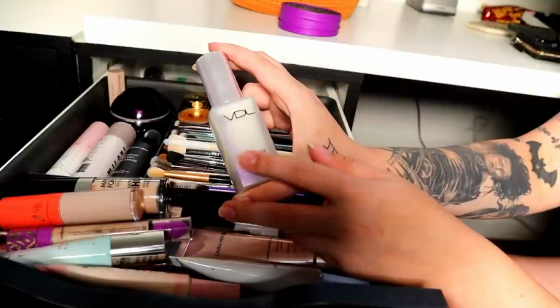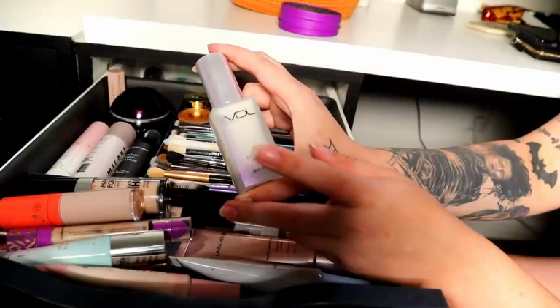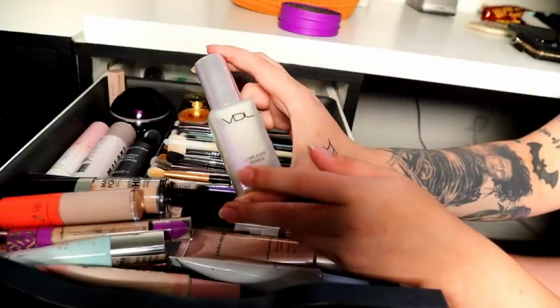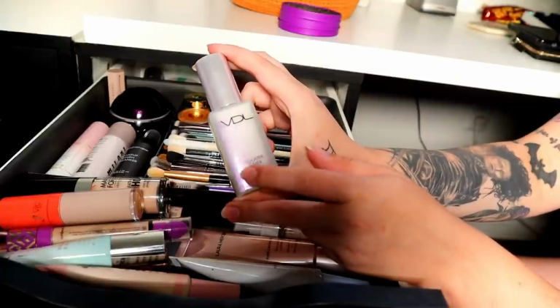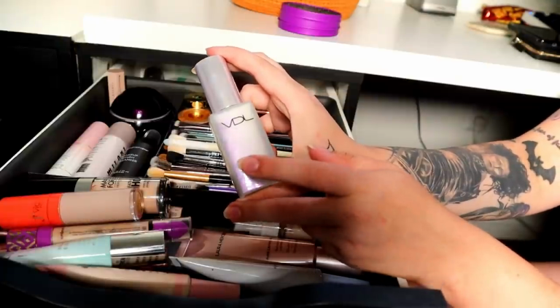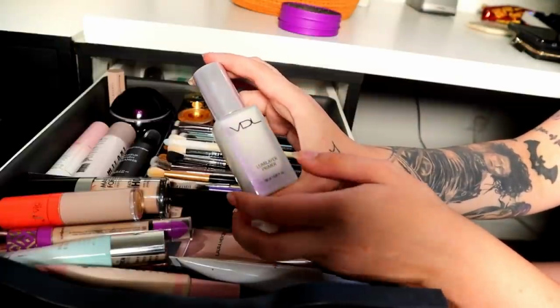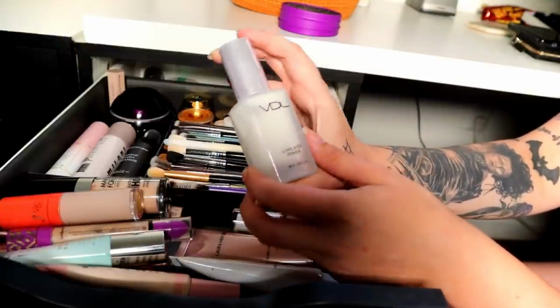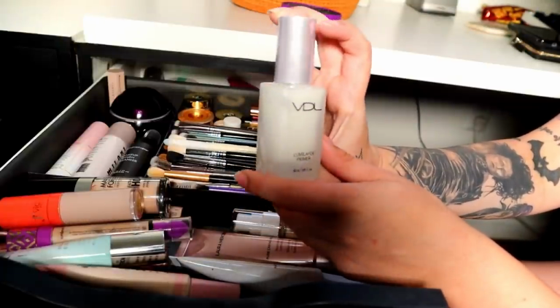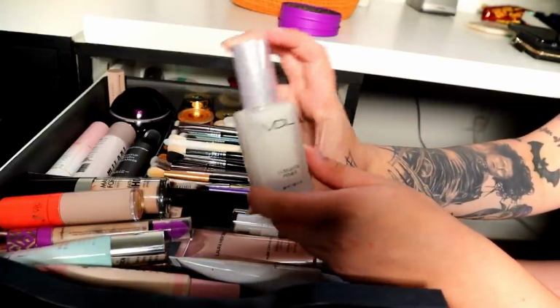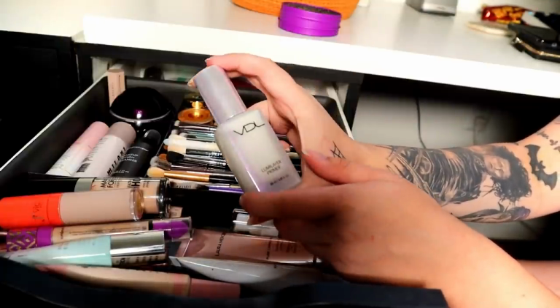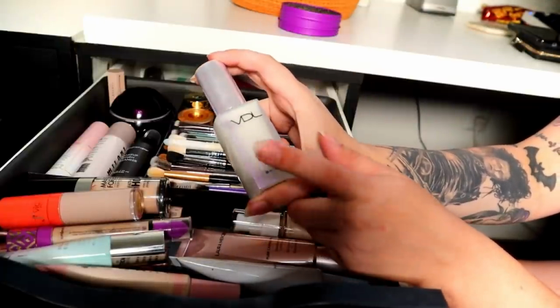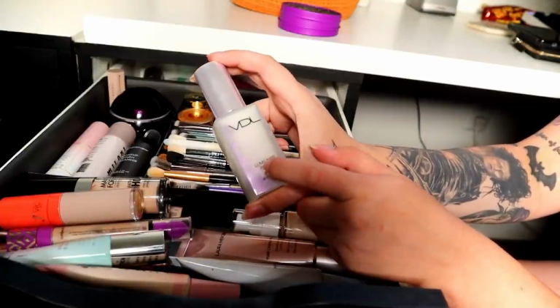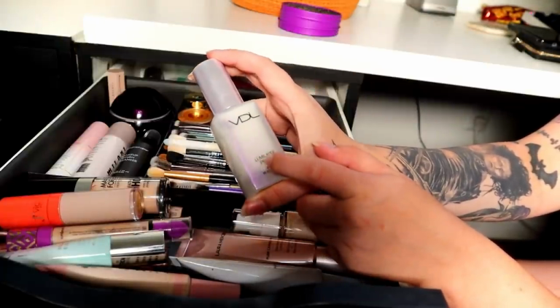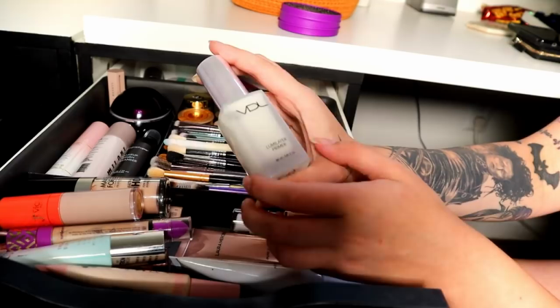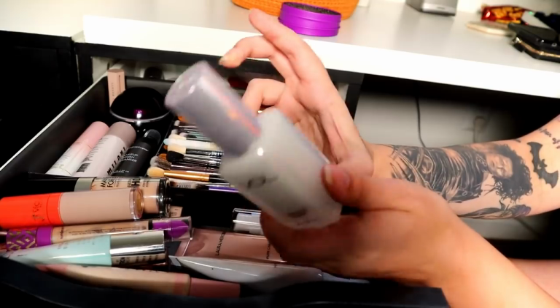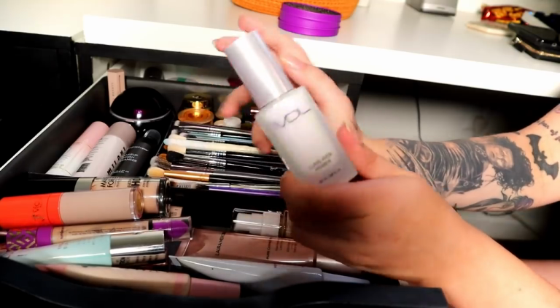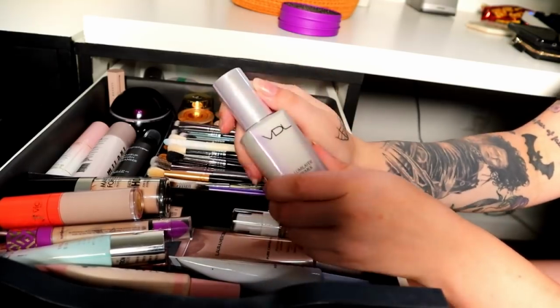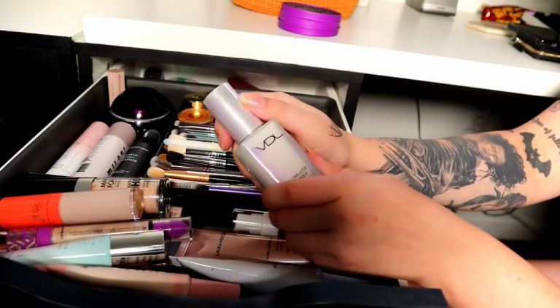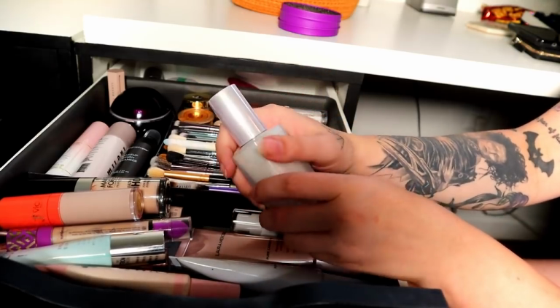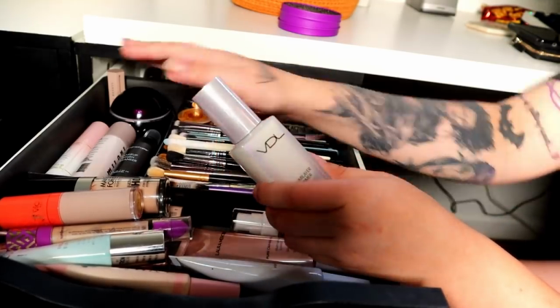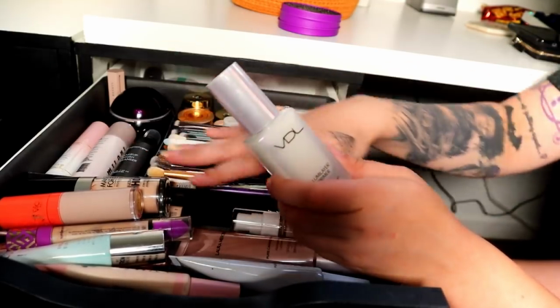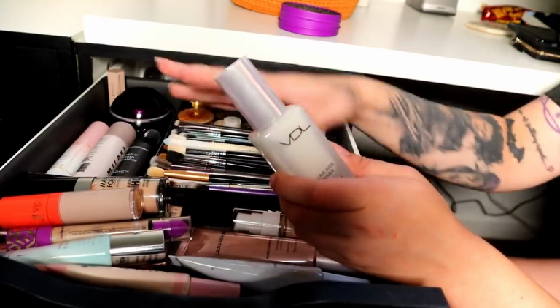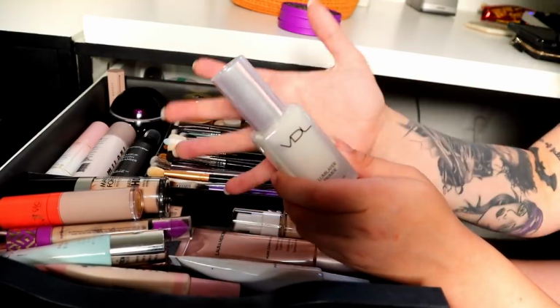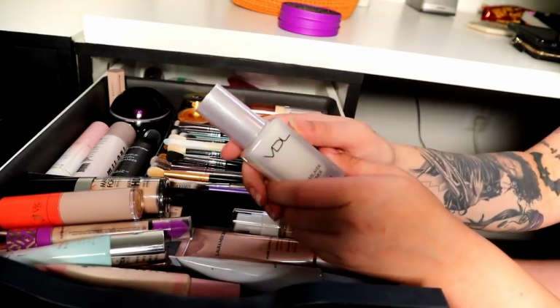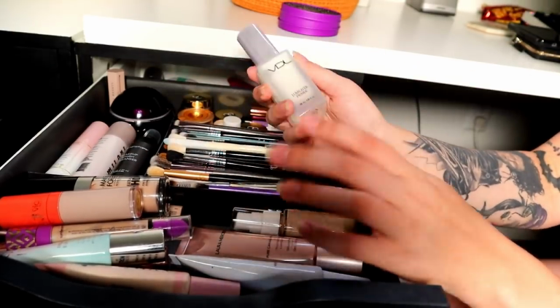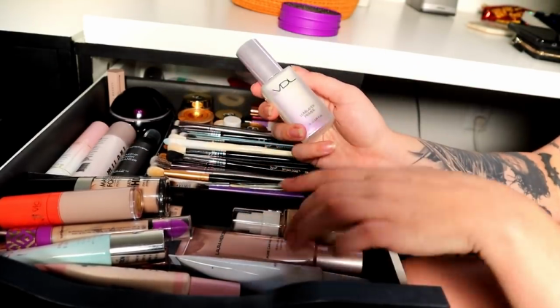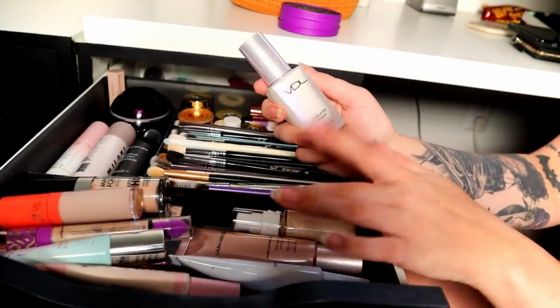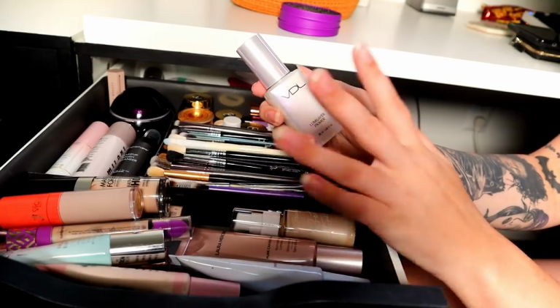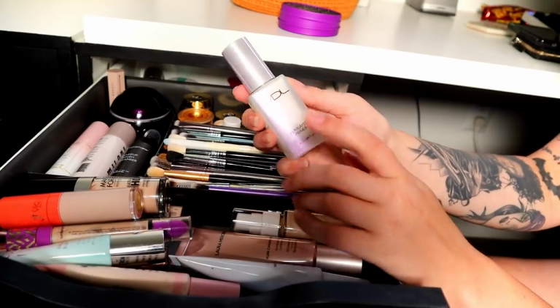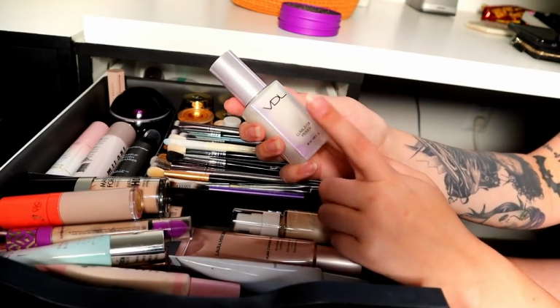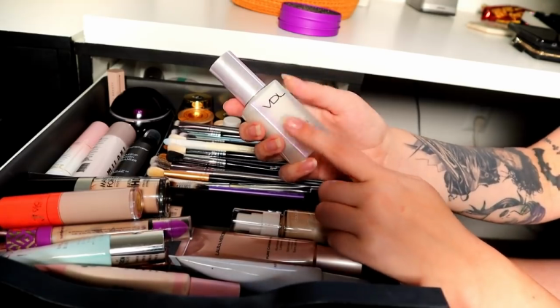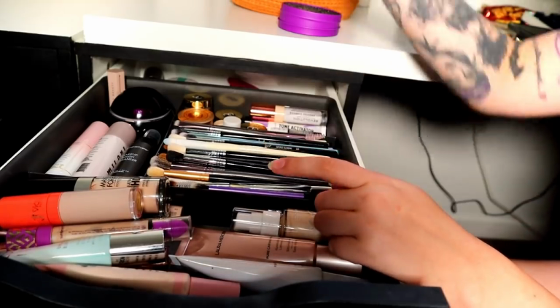I only used the VDL once for a video testing out Korean beauty products, which I thought was so fun and I want to do another one of those videos. But I just have so many primers that I like more — hydrating ones and a couple illuminating ones — so I don't even need this one.